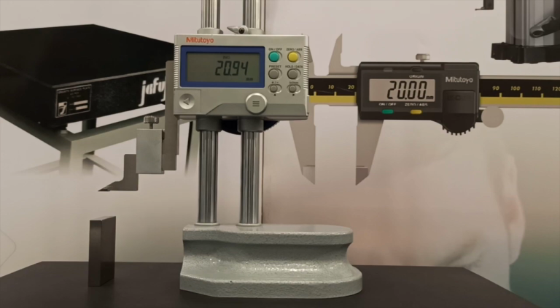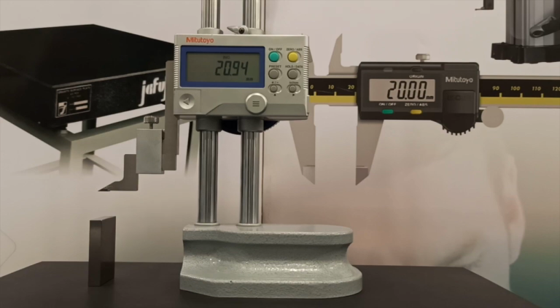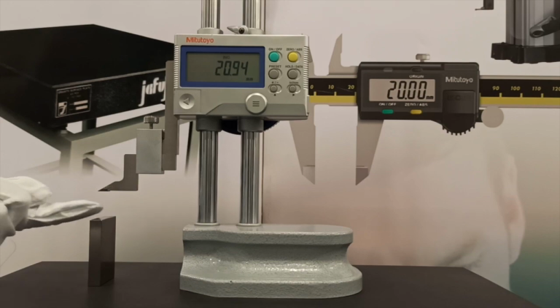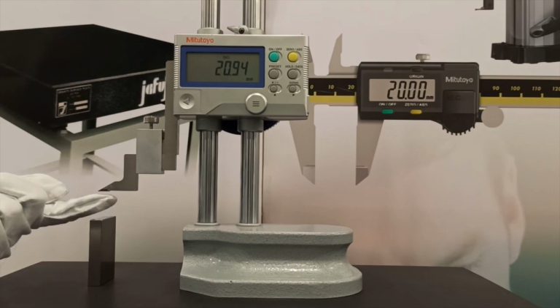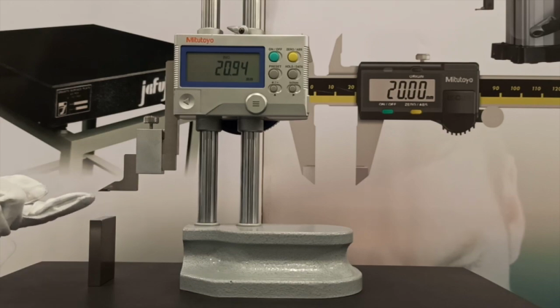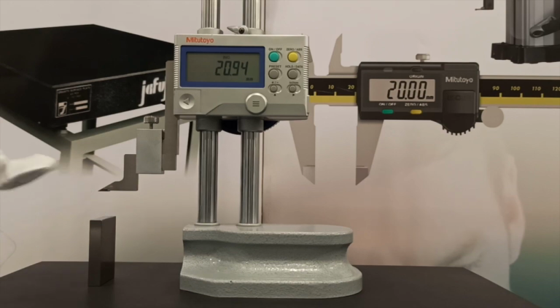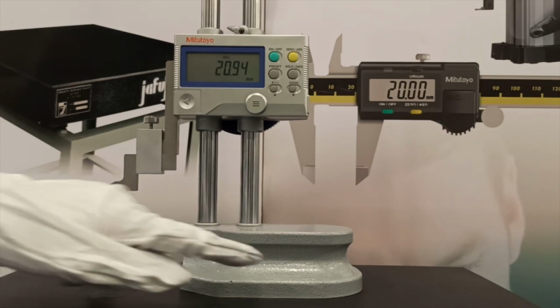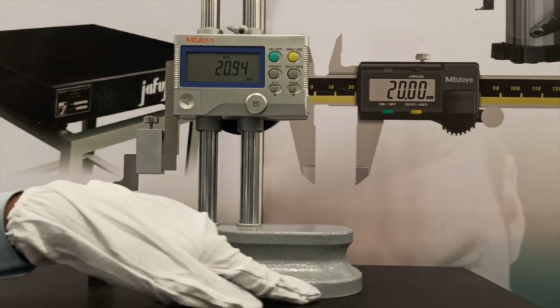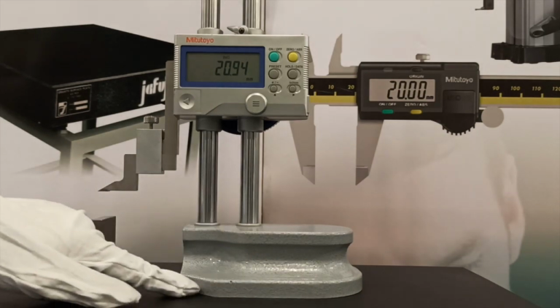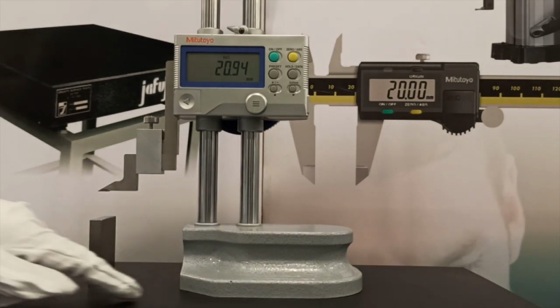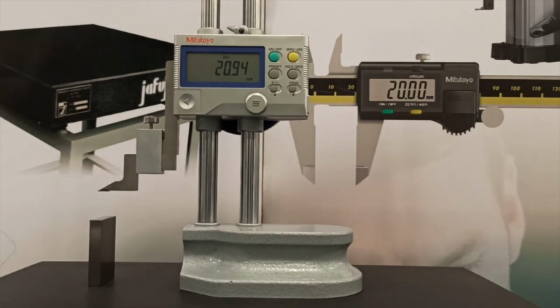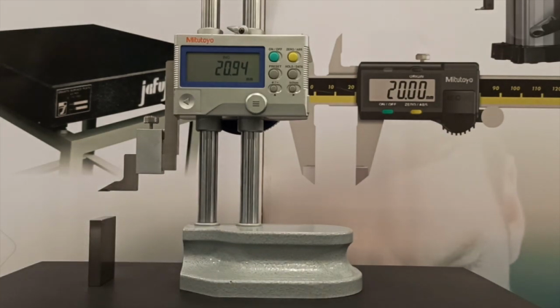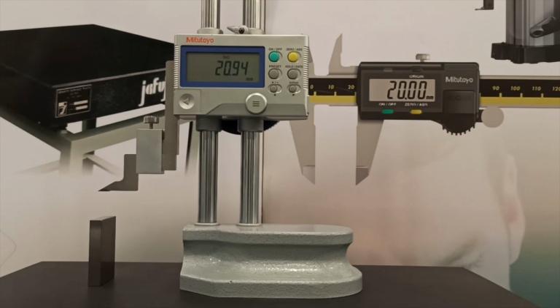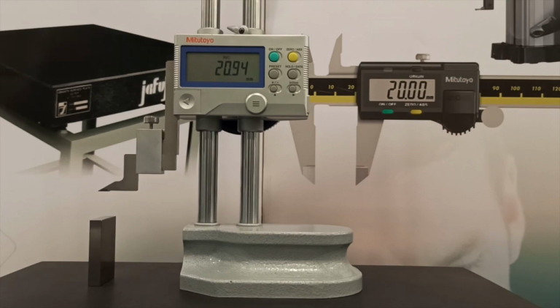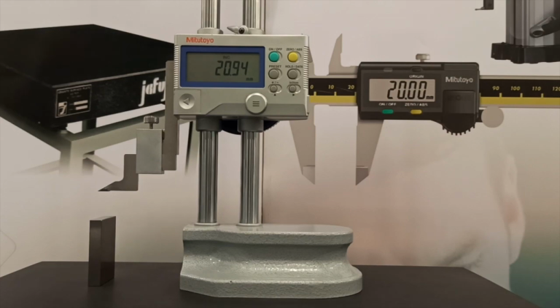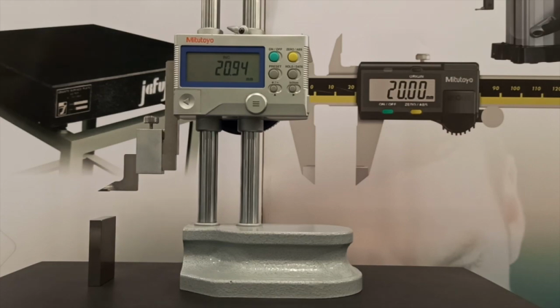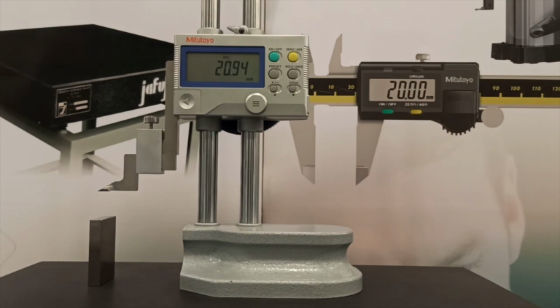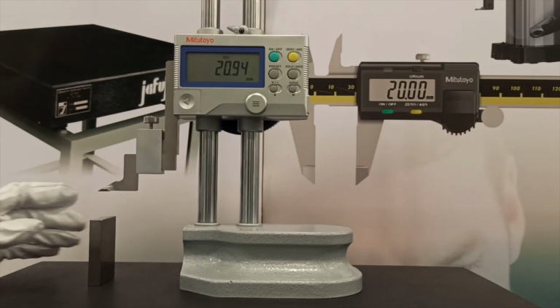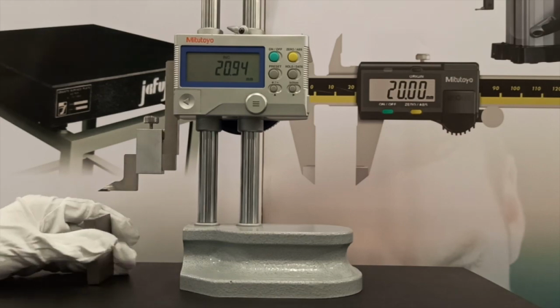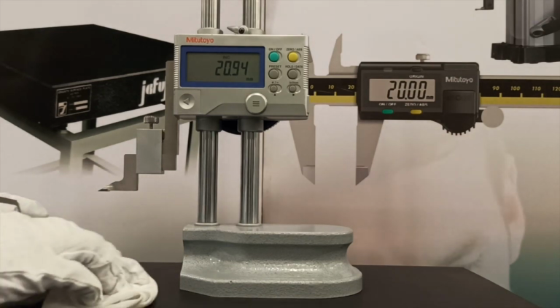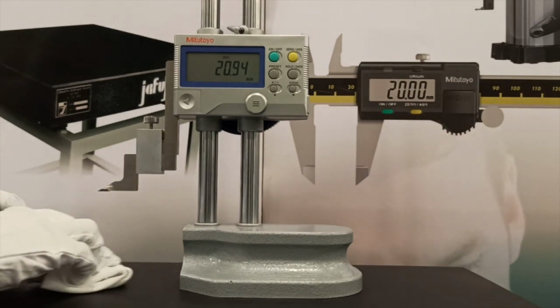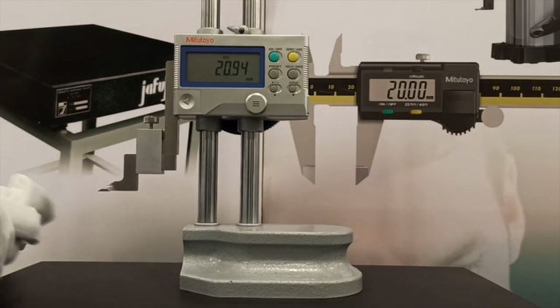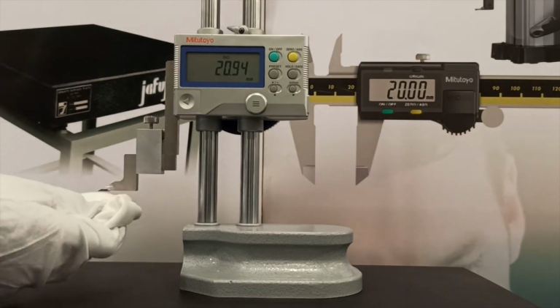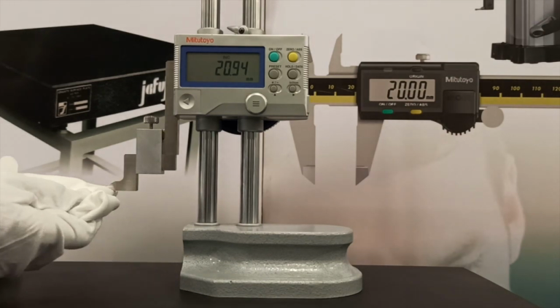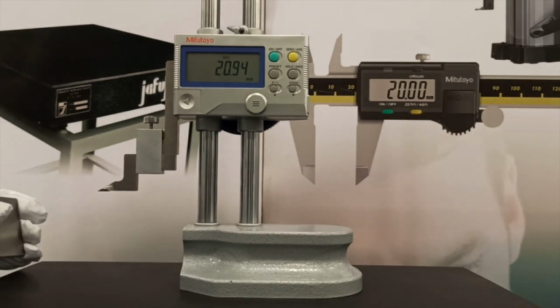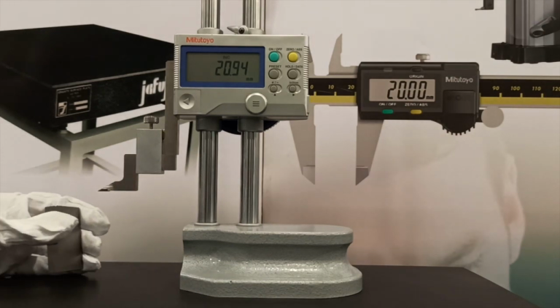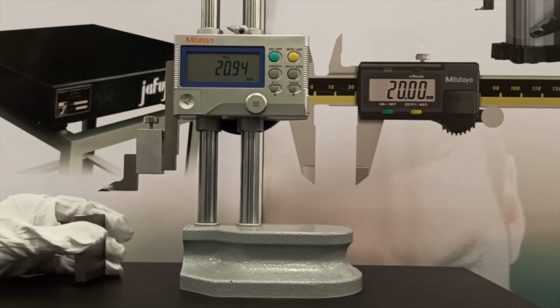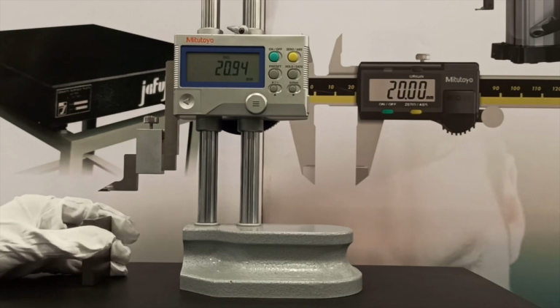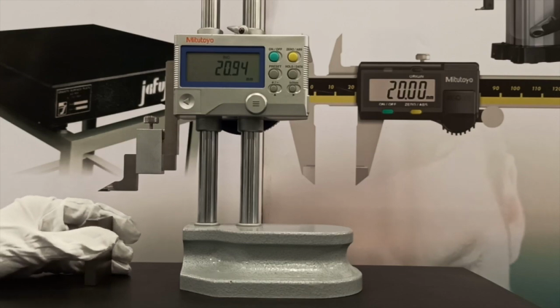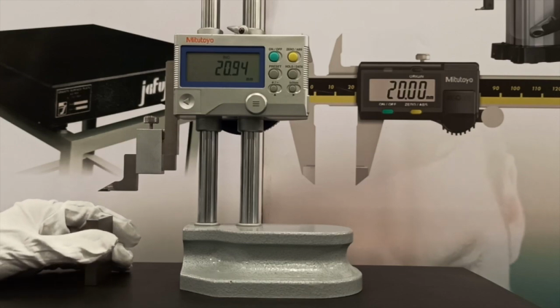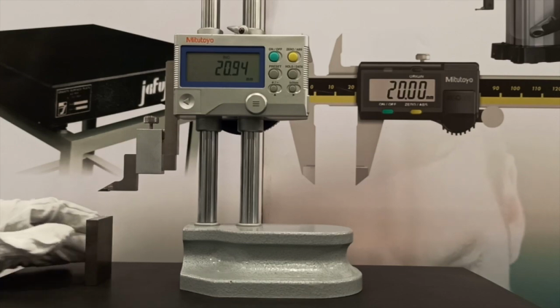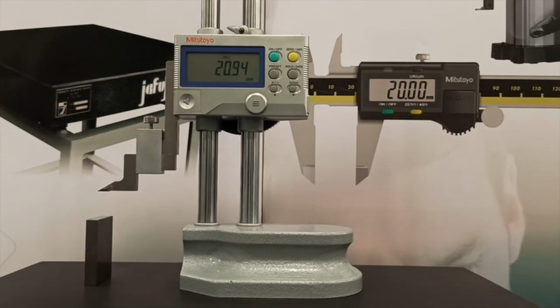Parallelism between the scriber measuring face and the base reference surface should be 10 microns or better. Remove any dust or burrs on the mounting surface when installing the scriber and ensure other parts are securely fixed in place during measurement.